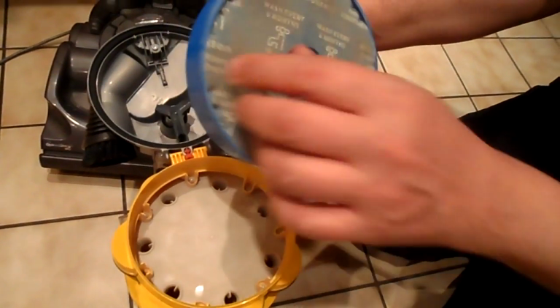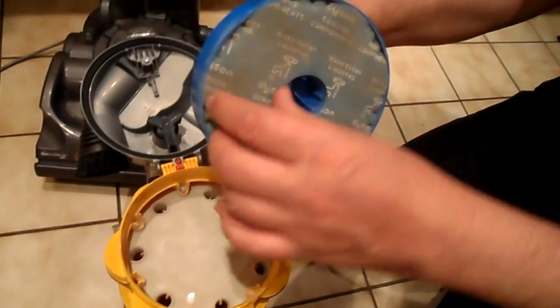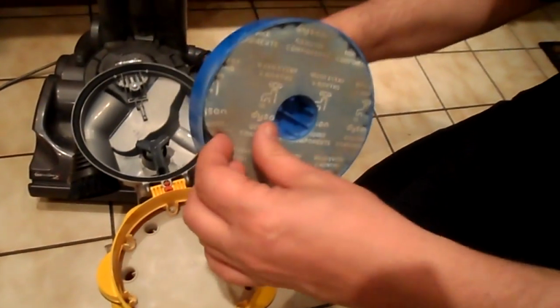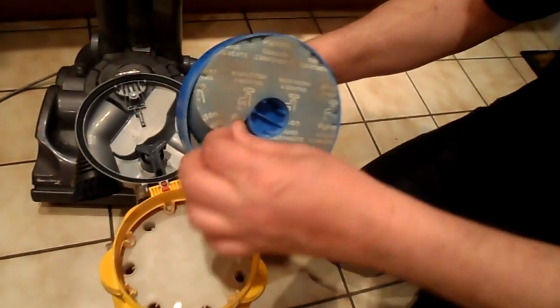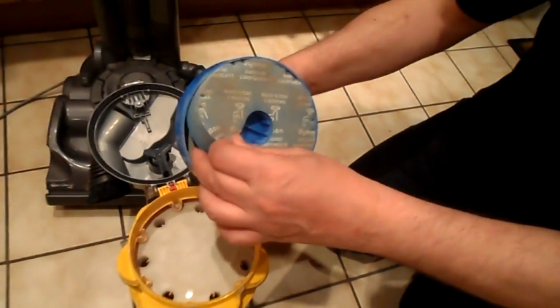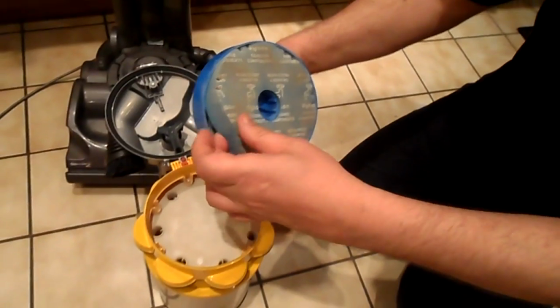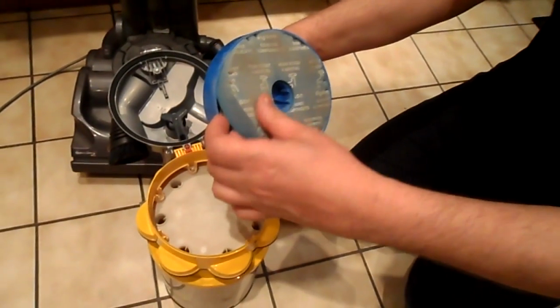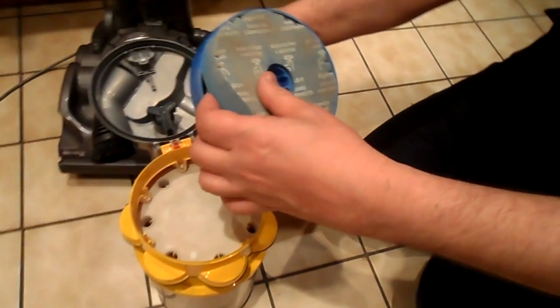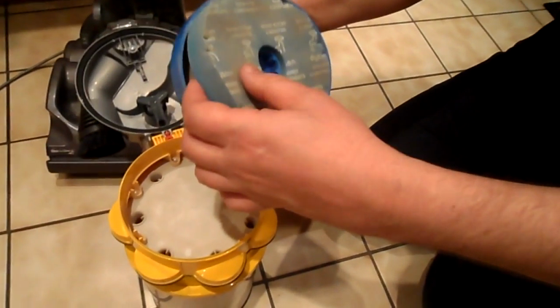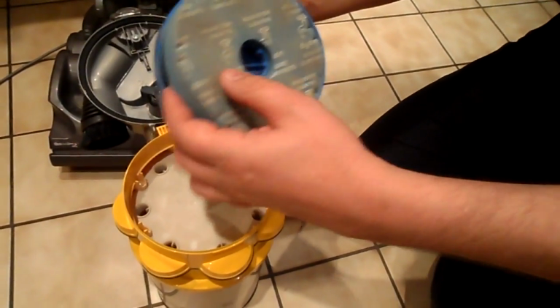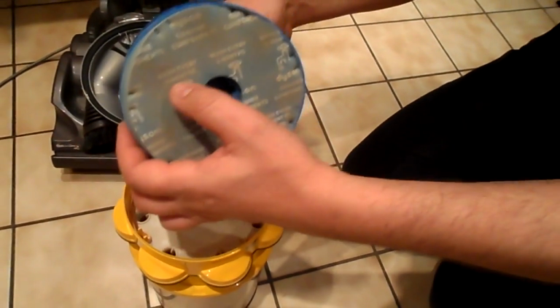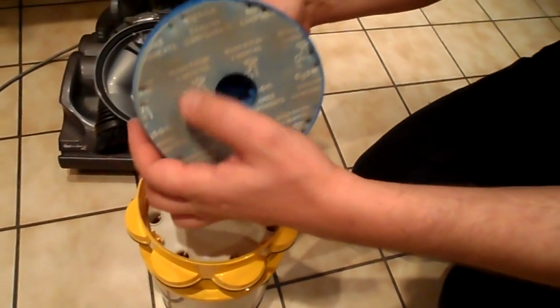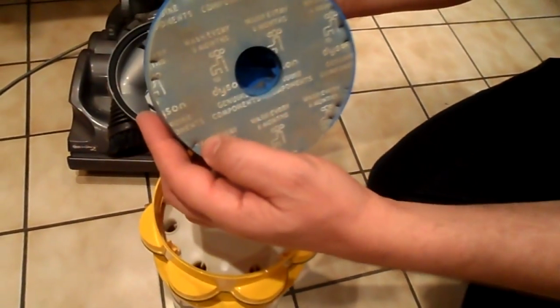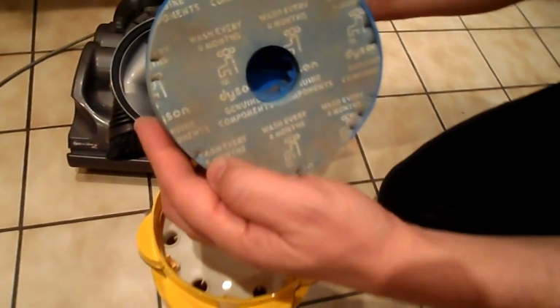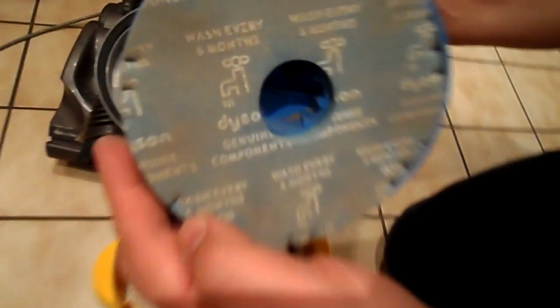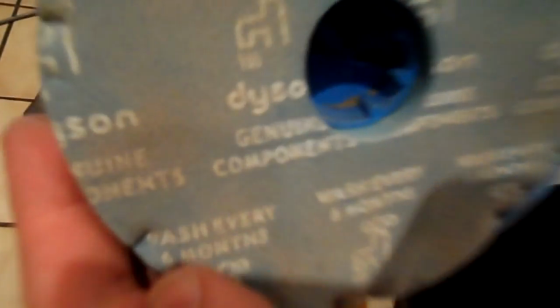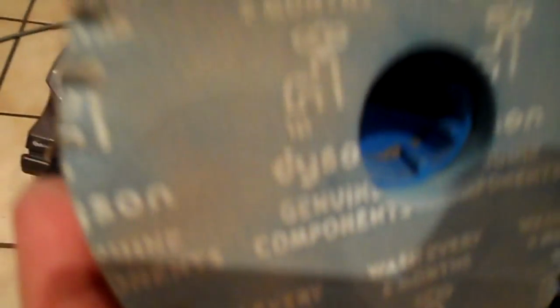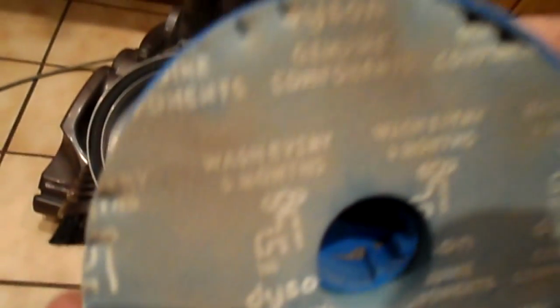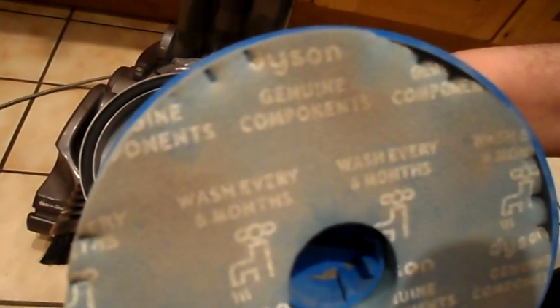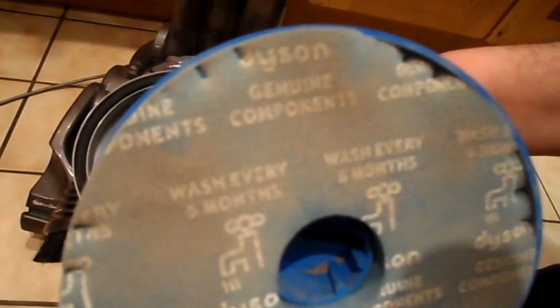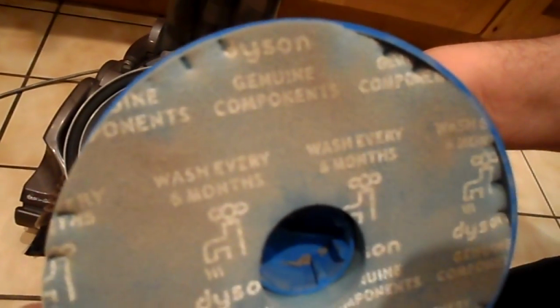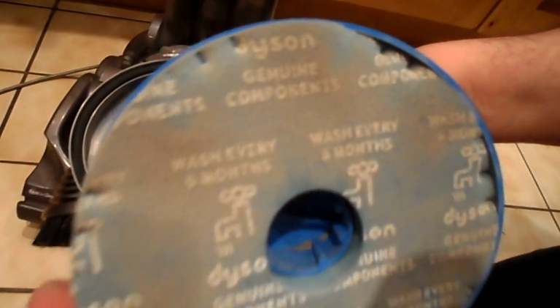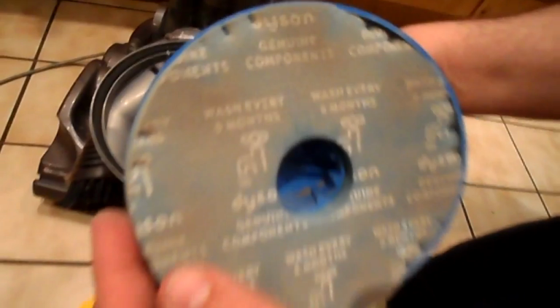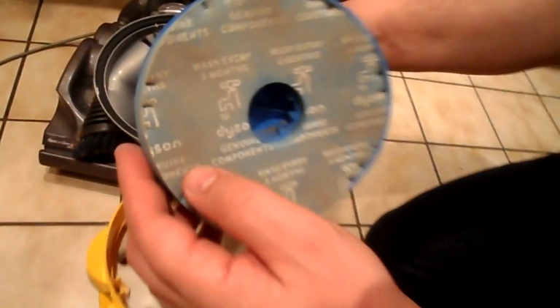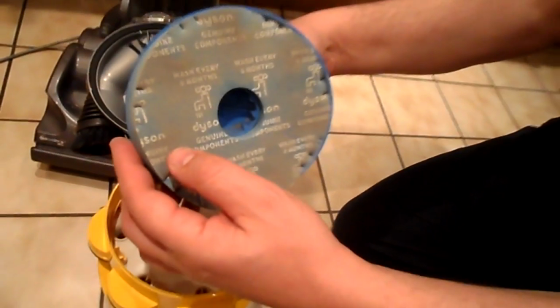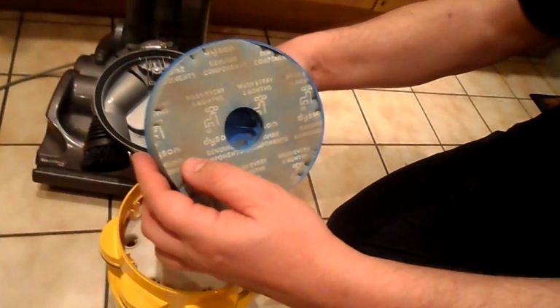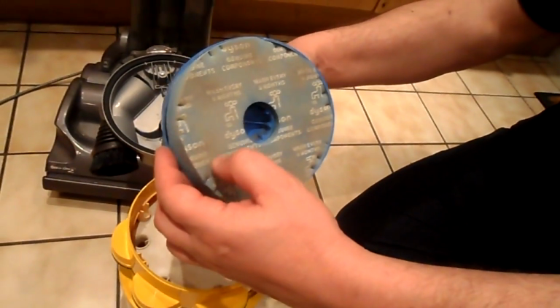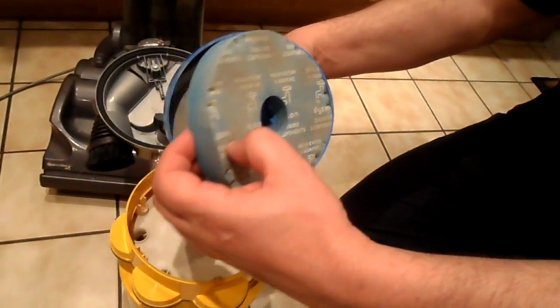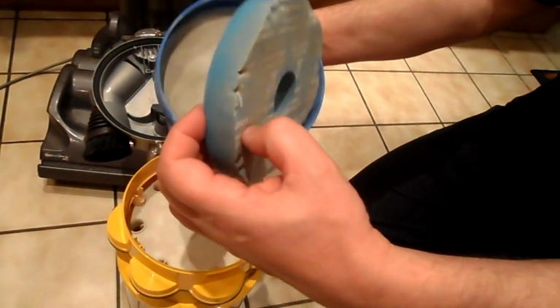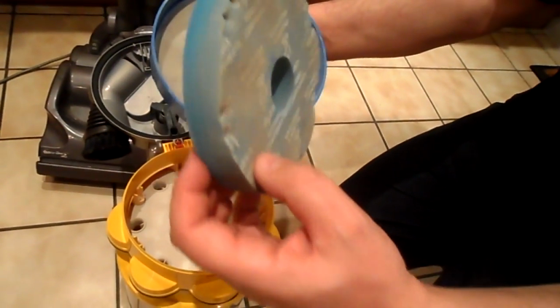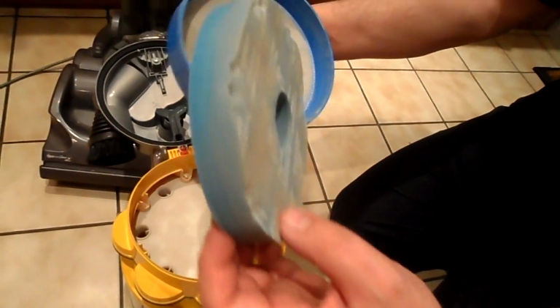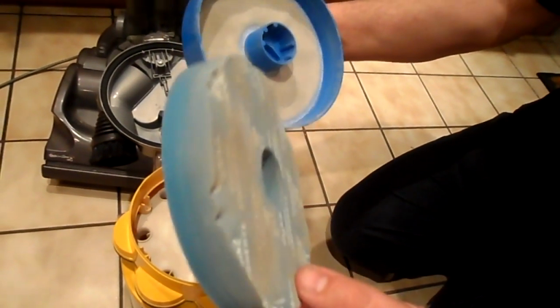The next bit — you should take that out, and you can see it does say on there: wash every six months. But I think this is one of the best kept secrets of Dyson — no one knows it's in there.